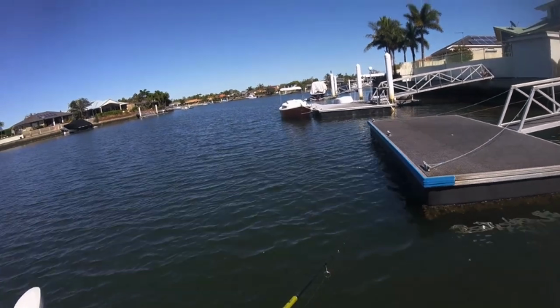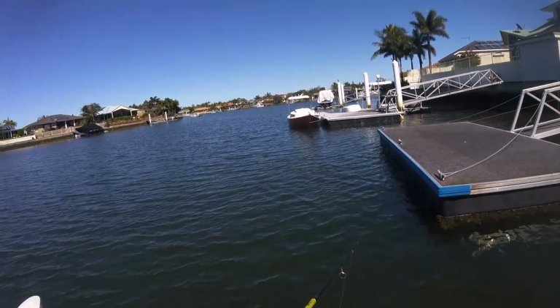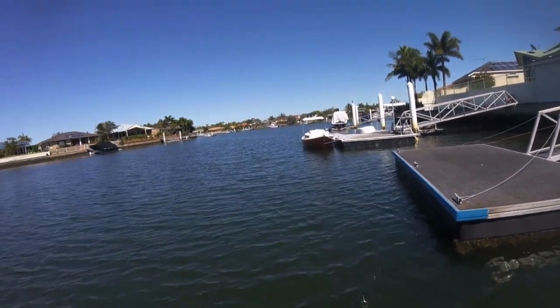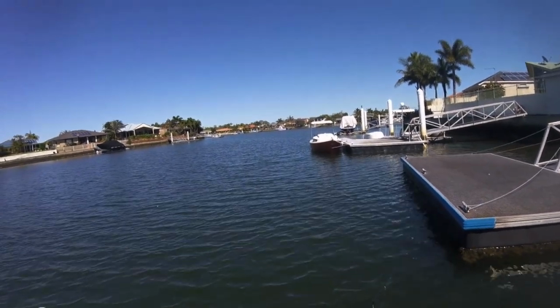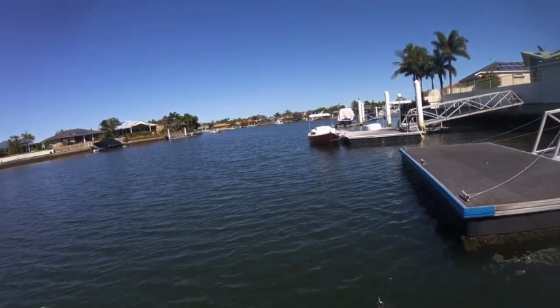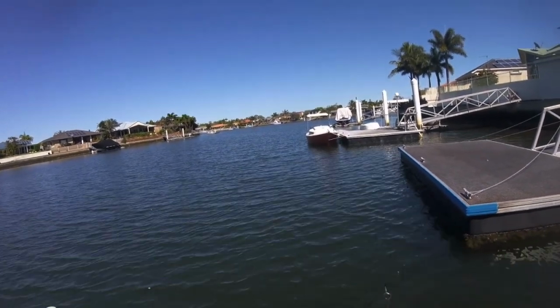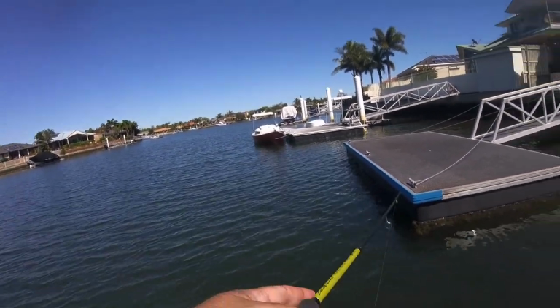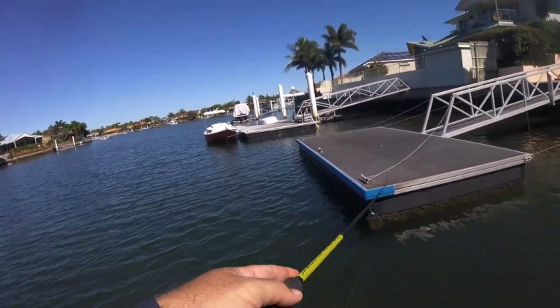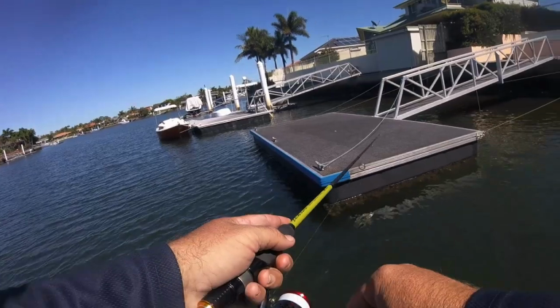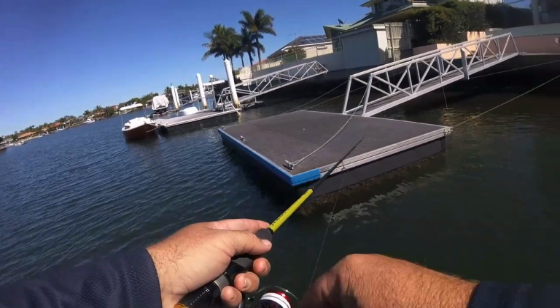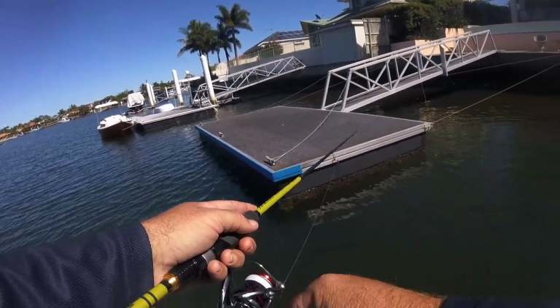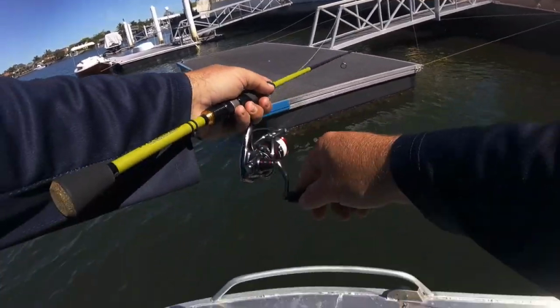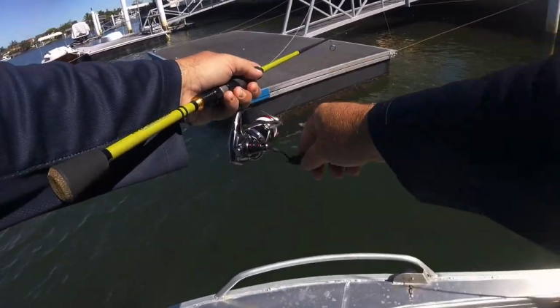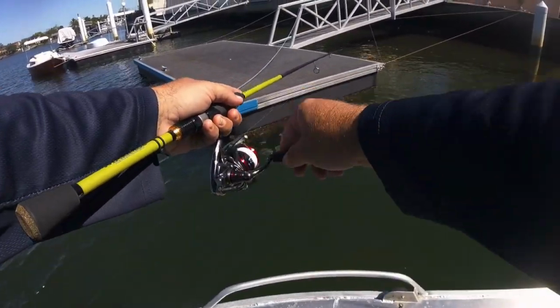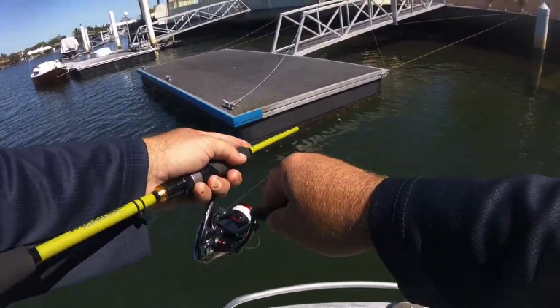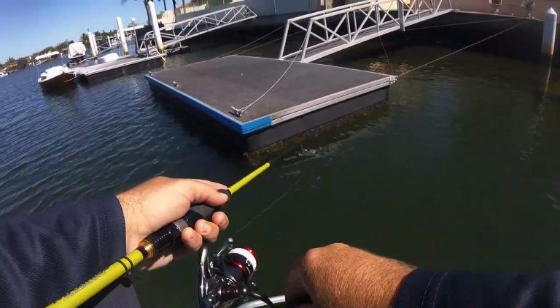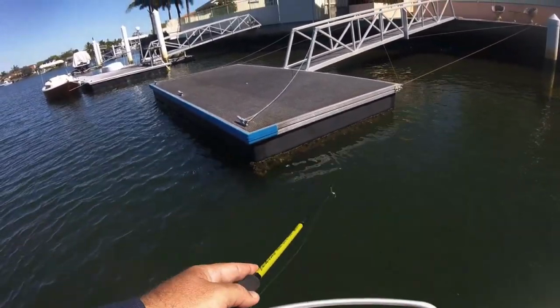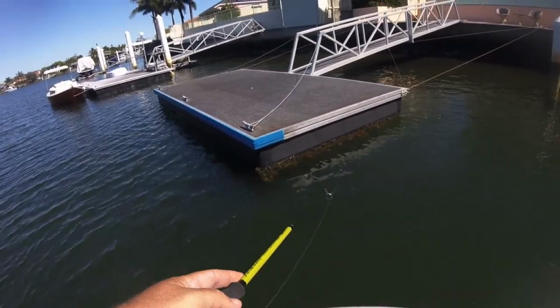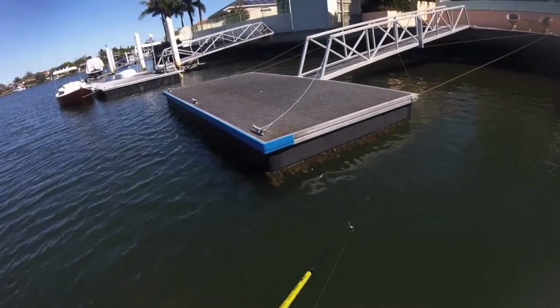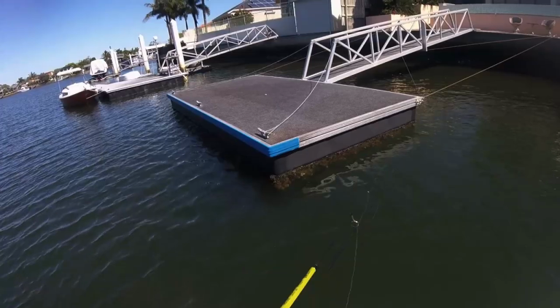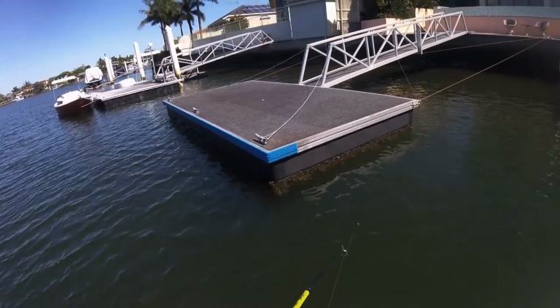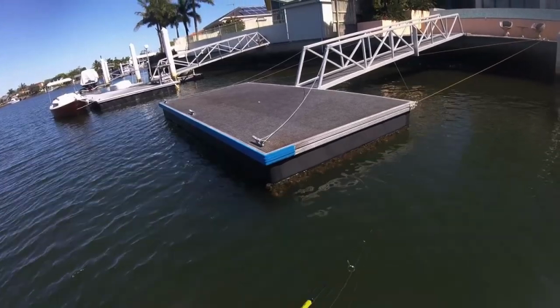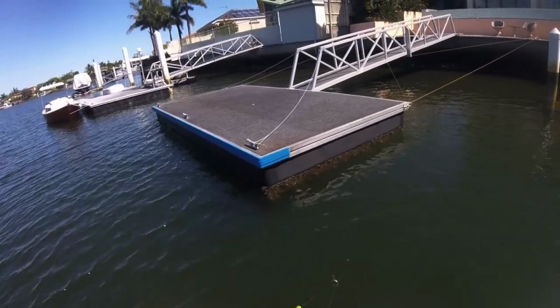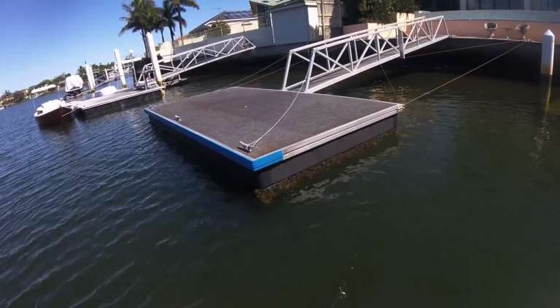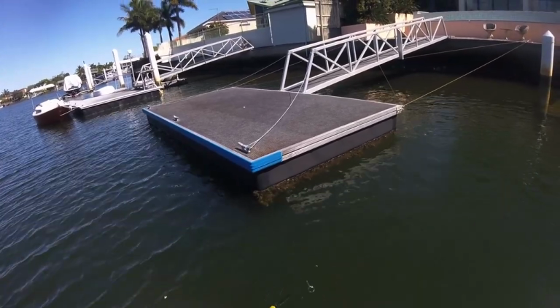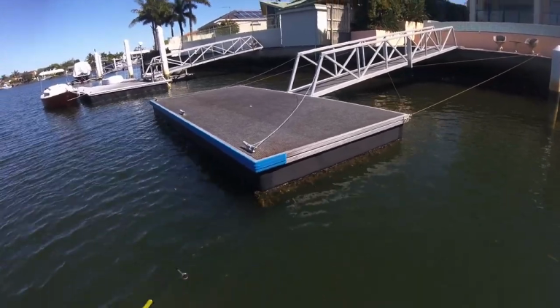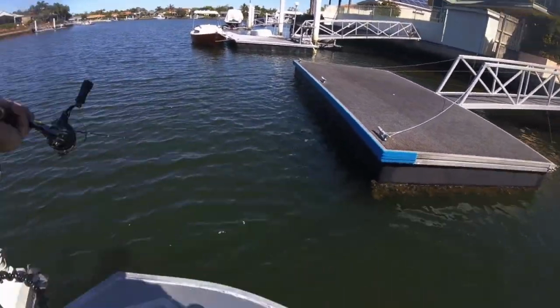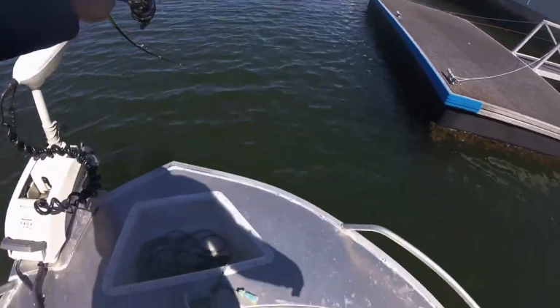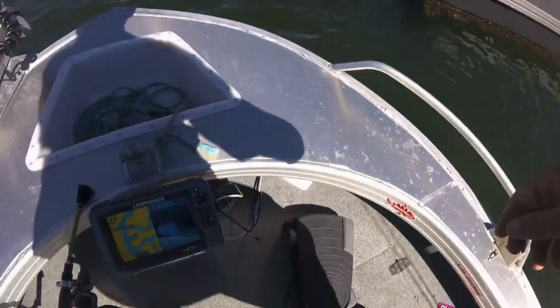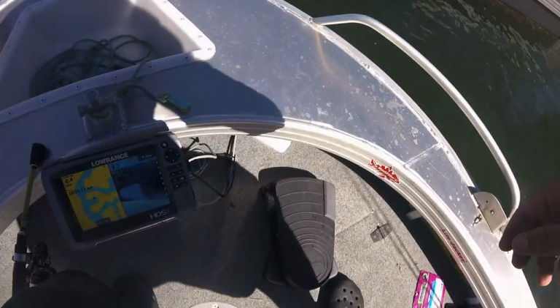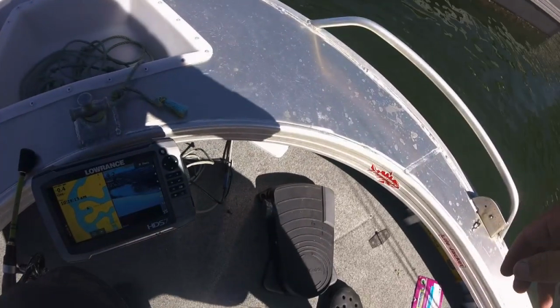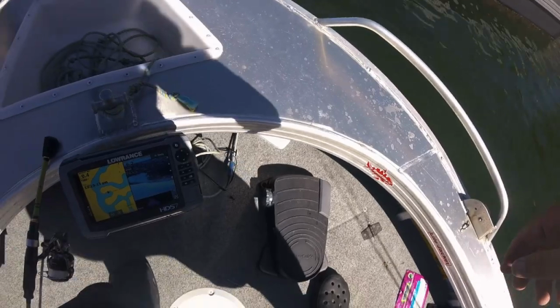With the lure tuned to swim from left to right, retrieve the lure until it disappears underneath the pontoon. Slow down the retrieve and twitch the lure erratically, replicating a wounded bait fish. If a bream is at home, it'll almost certainly smash the lure.